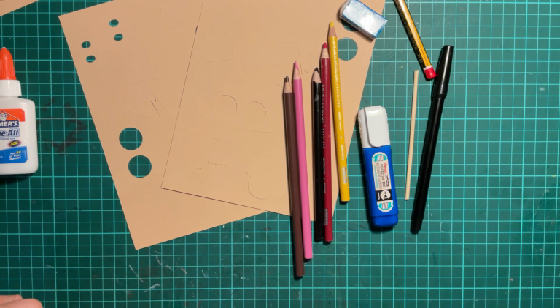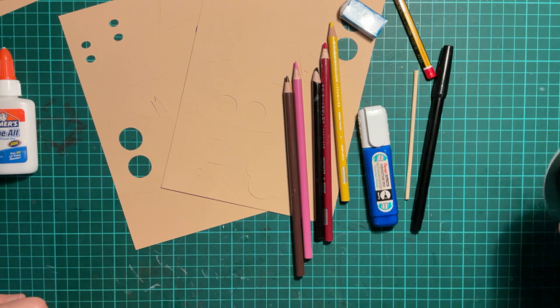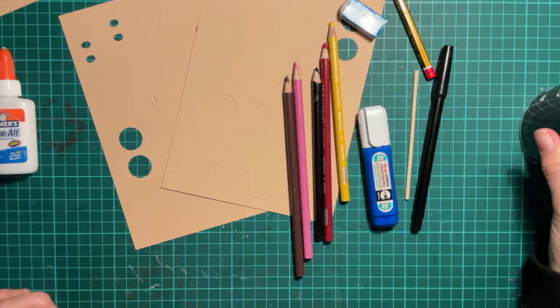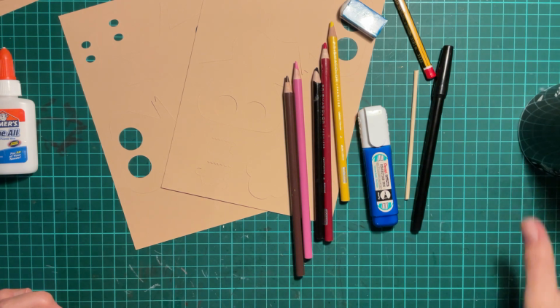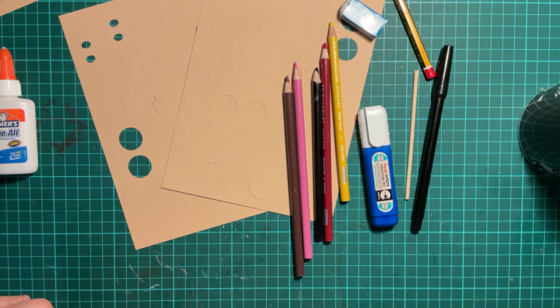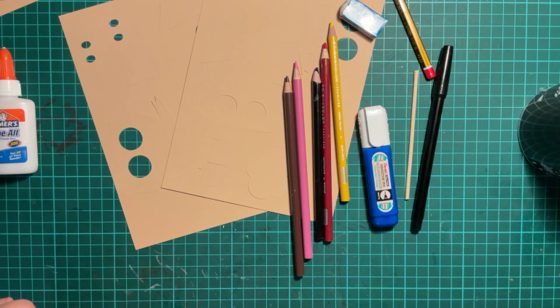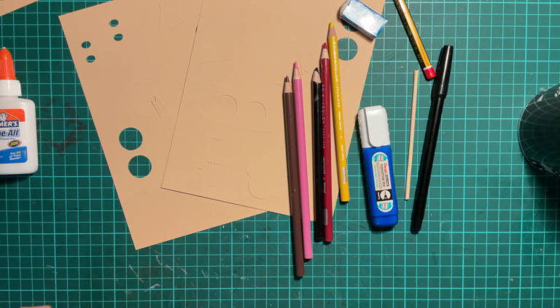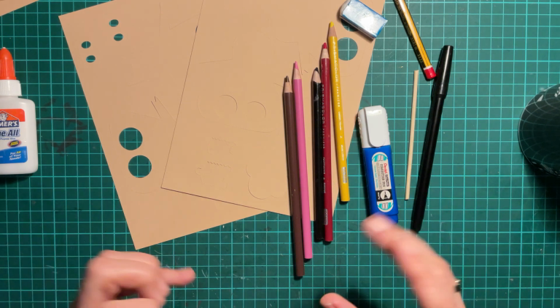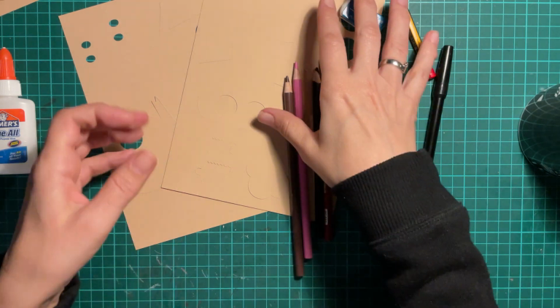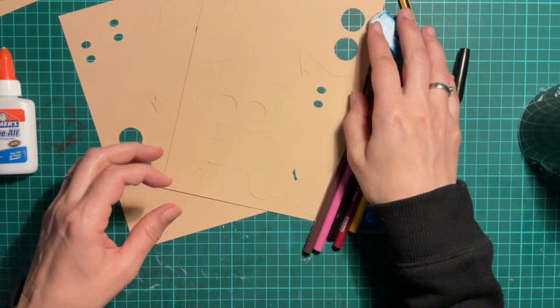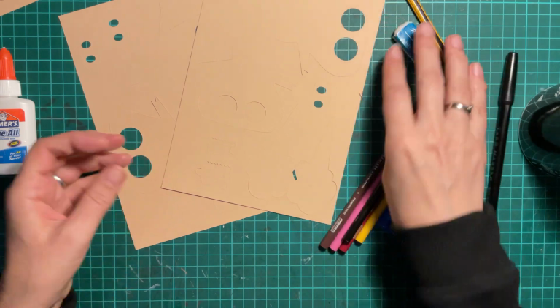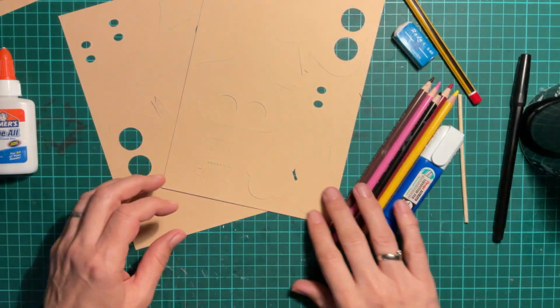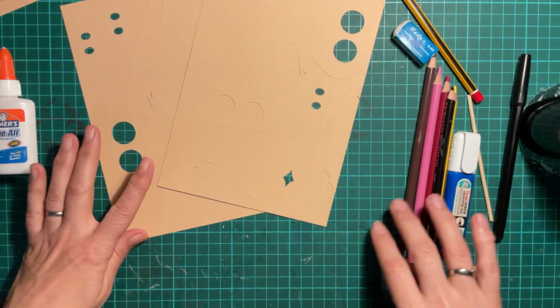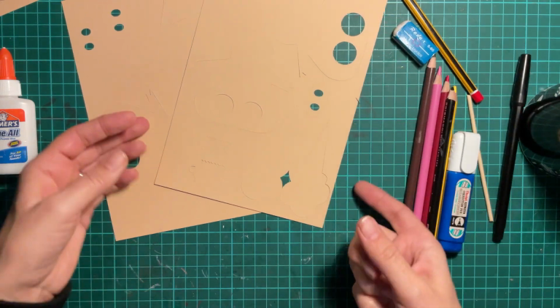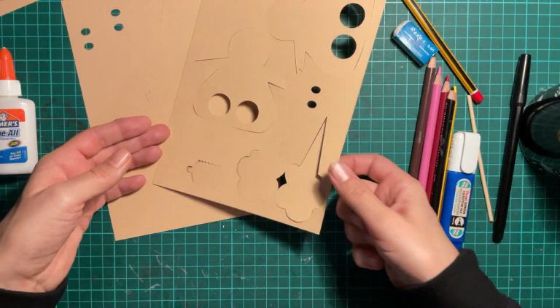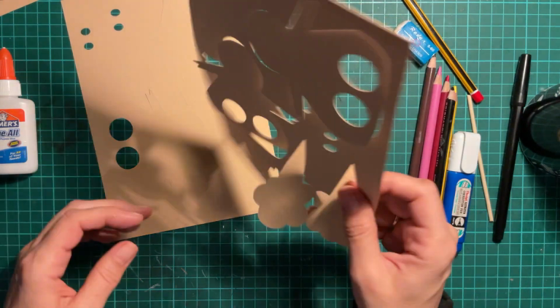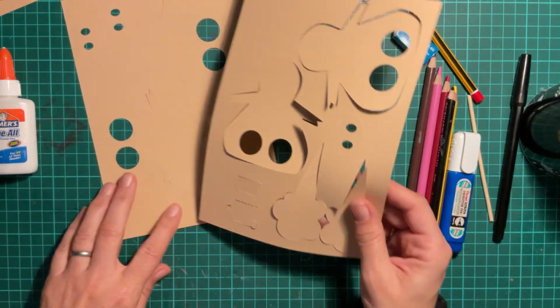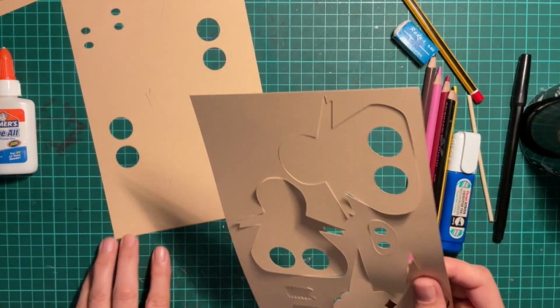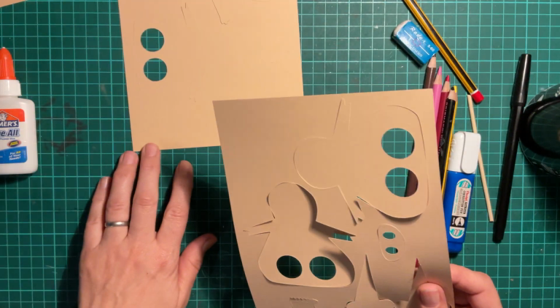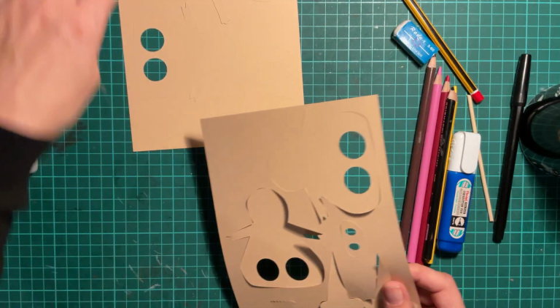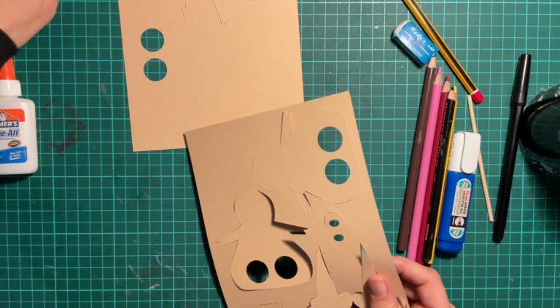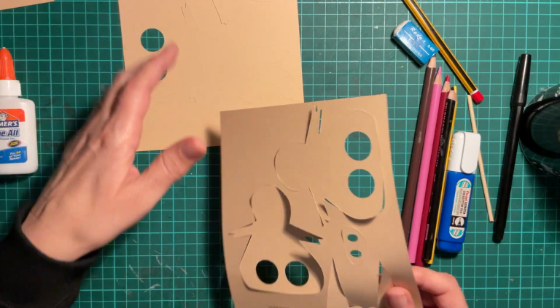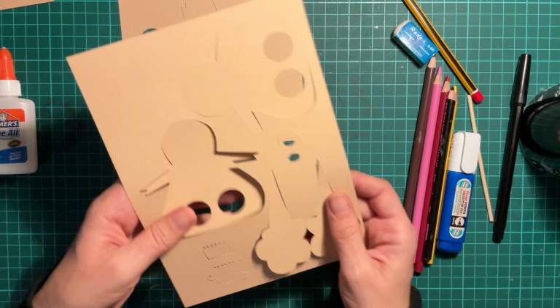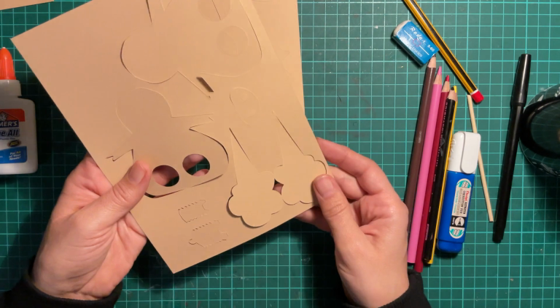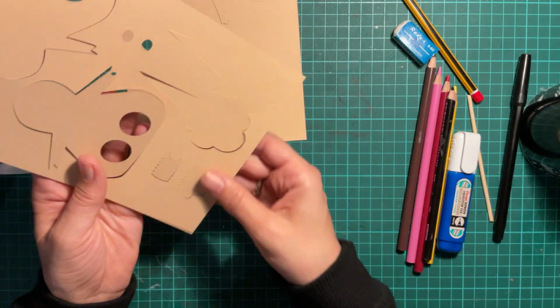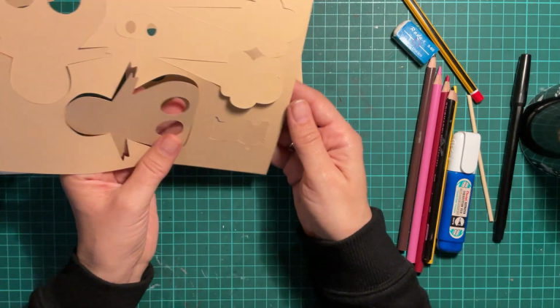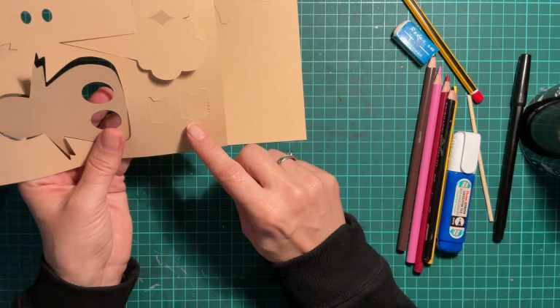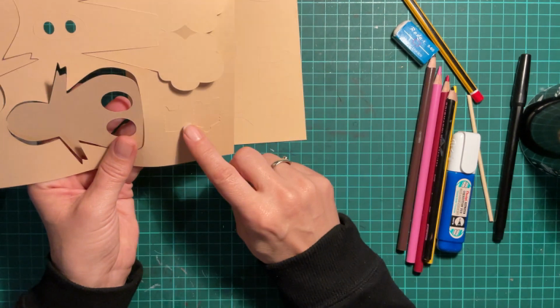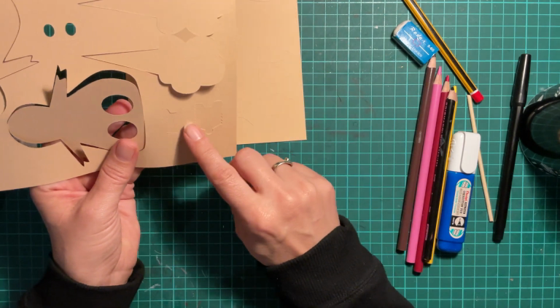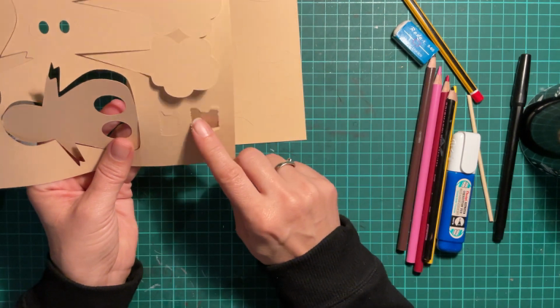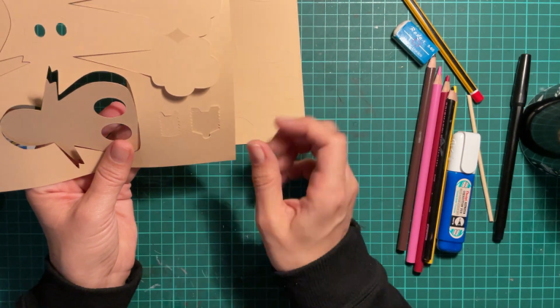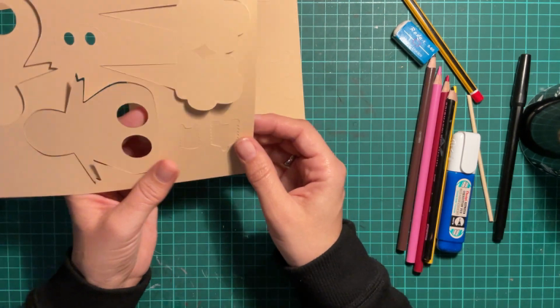Okay, let's get started. So the first thing you want to do is very gently and carefully pull out all the pieces from here. The first piece I'm going to pull out is going to be the Big Bad Wolf.